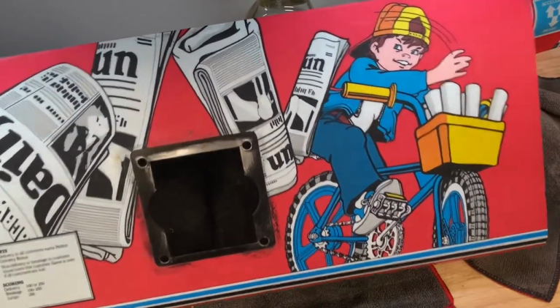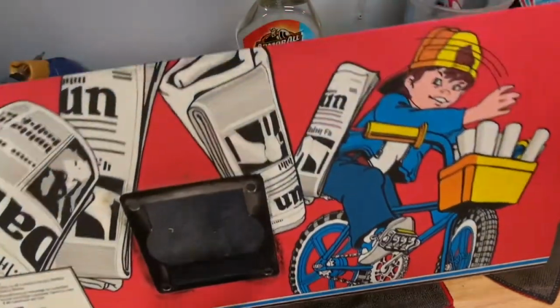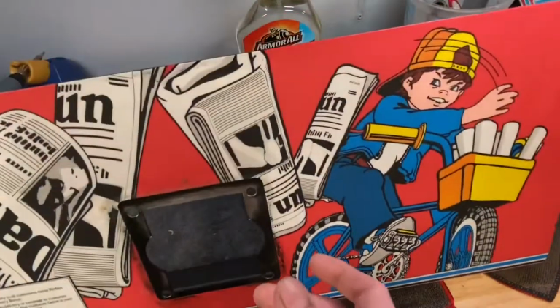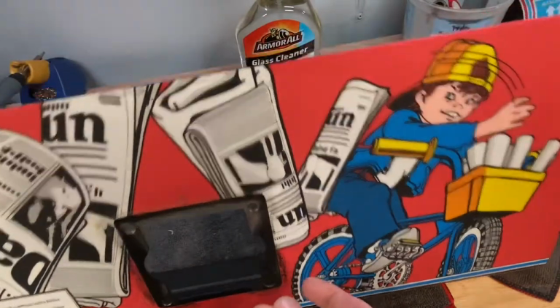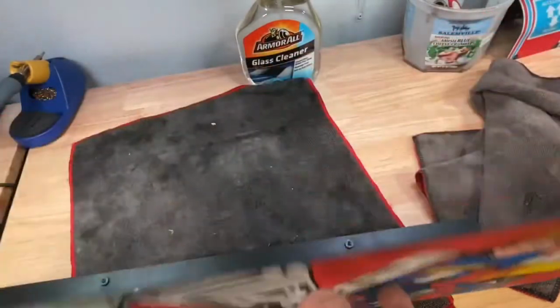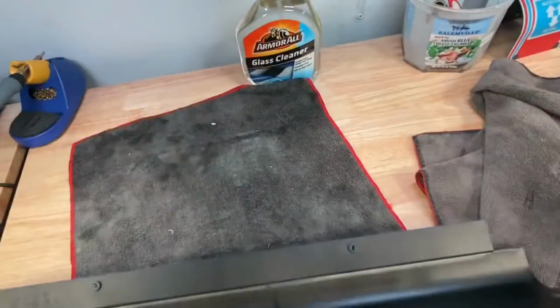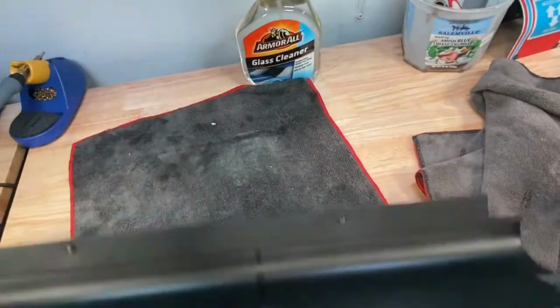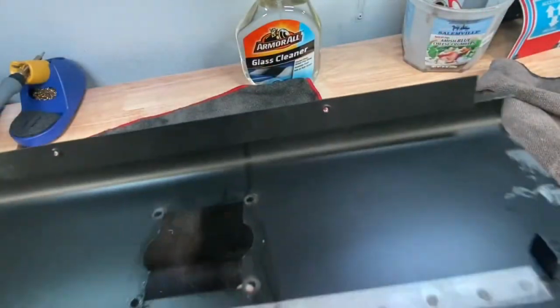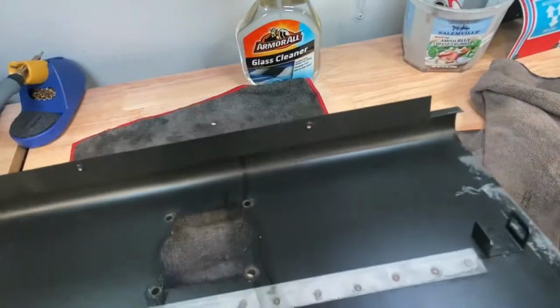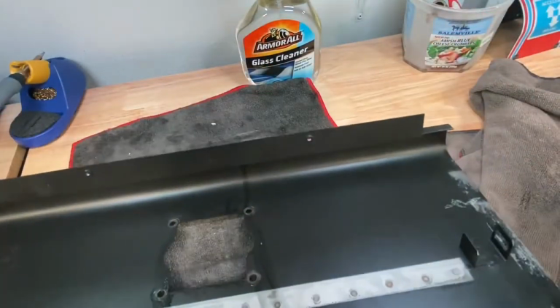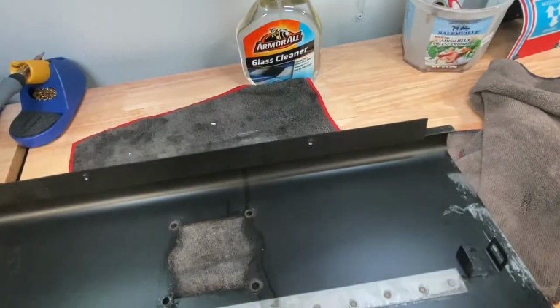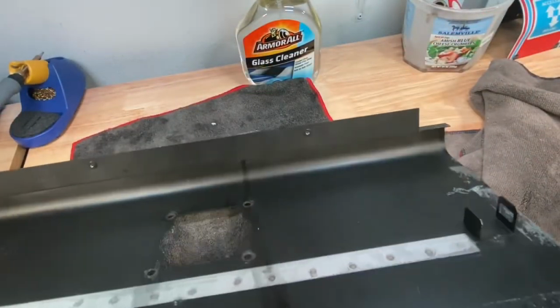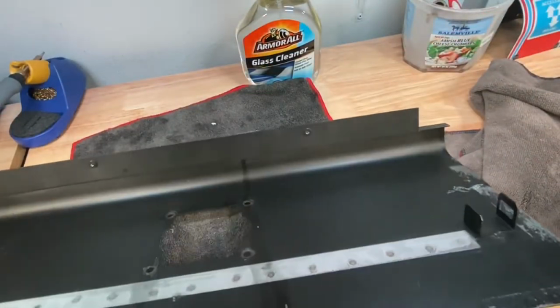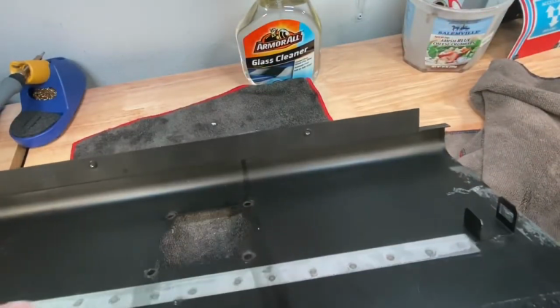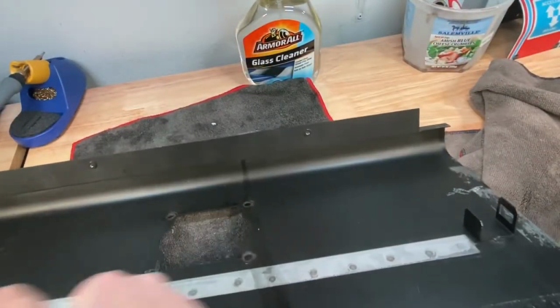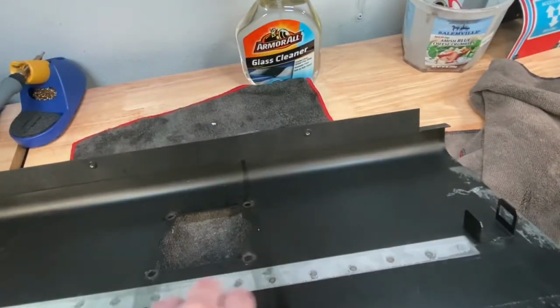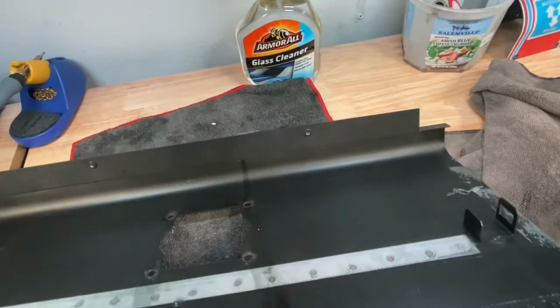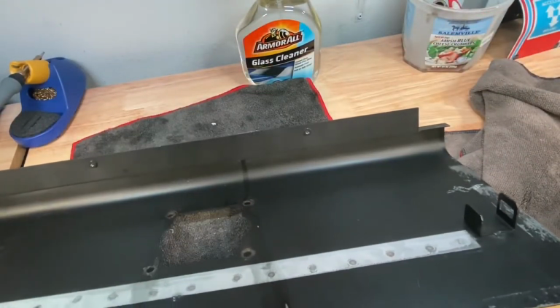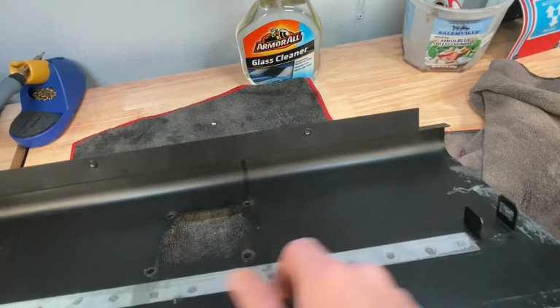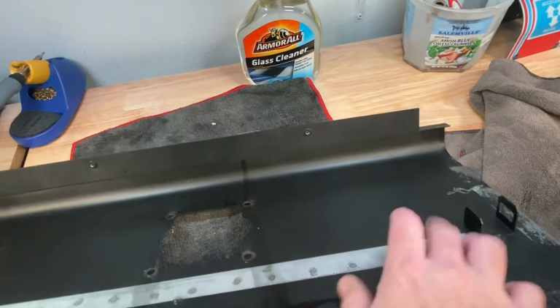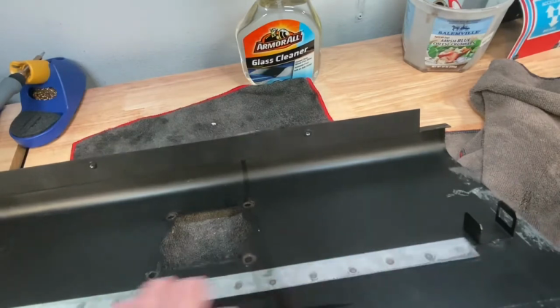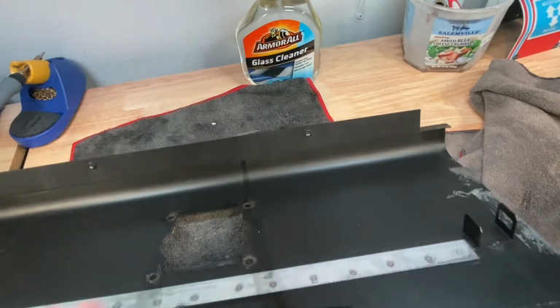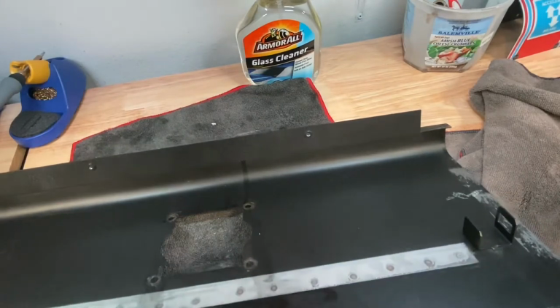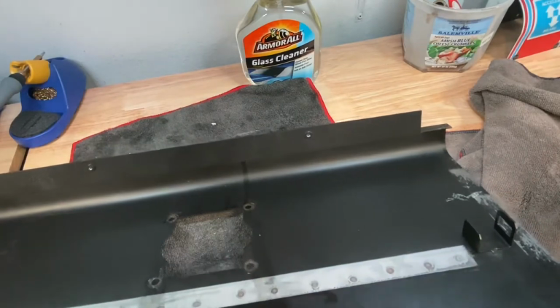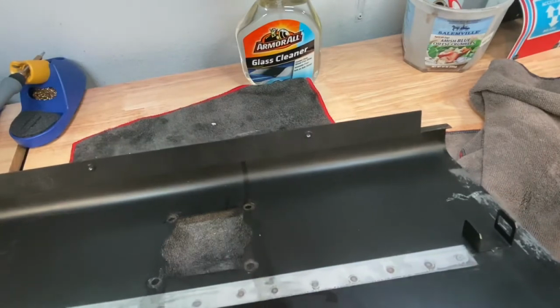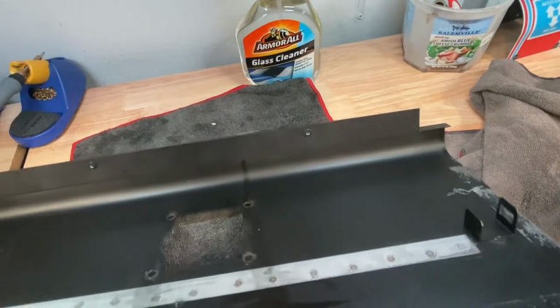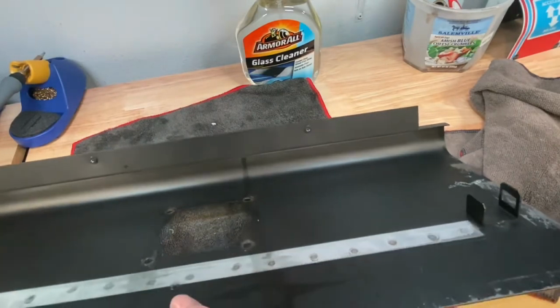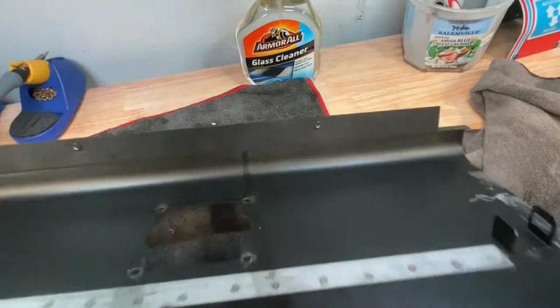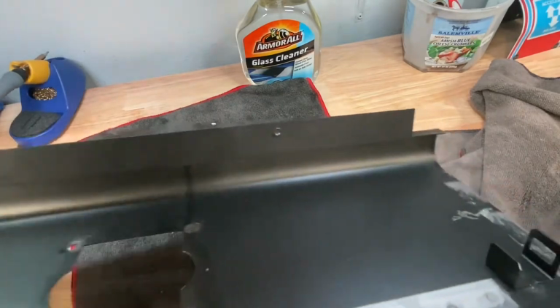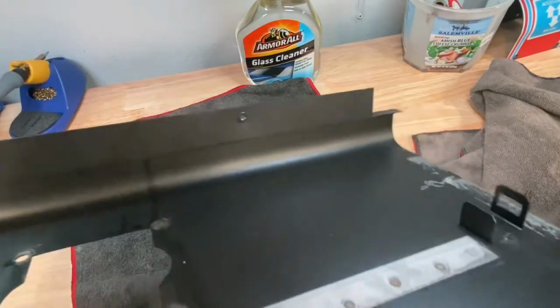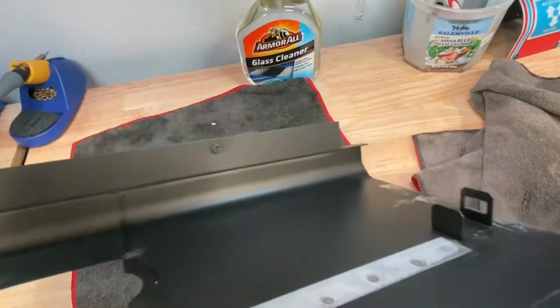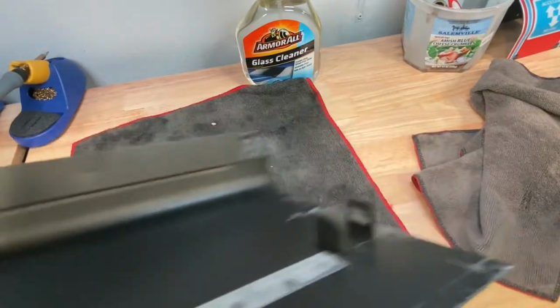More than likely I'm just going to replace this after all this. But this bracket I have — it was in the bottom of the cab and it goes here — so I'll get that welded as well when I do the control panel.